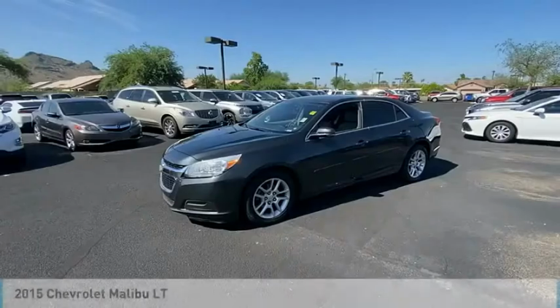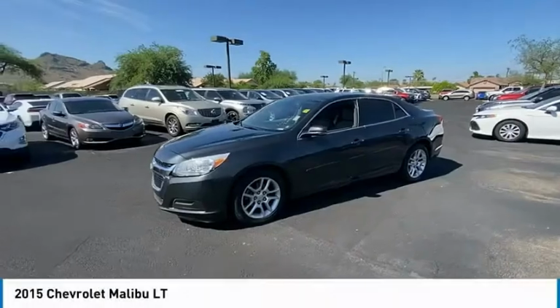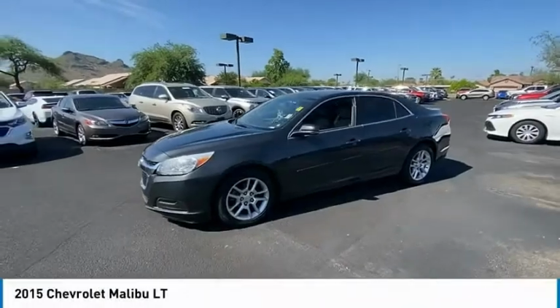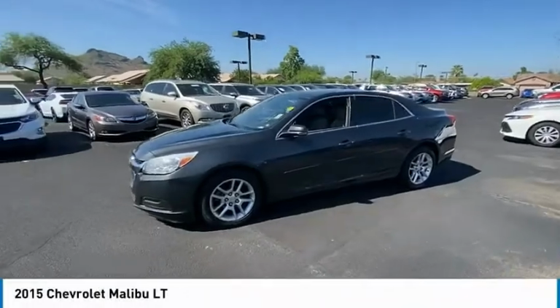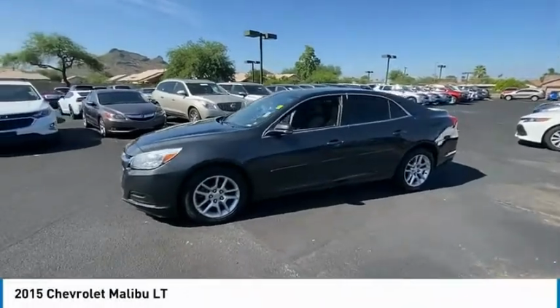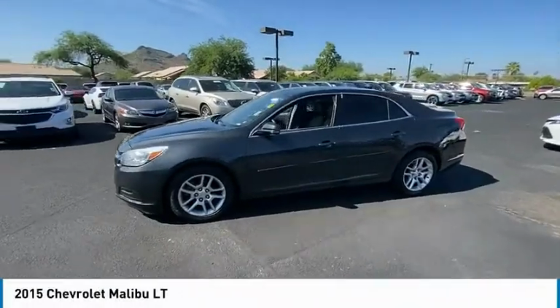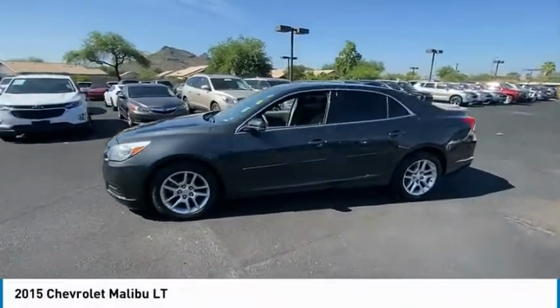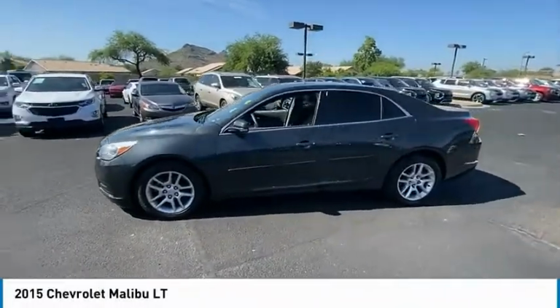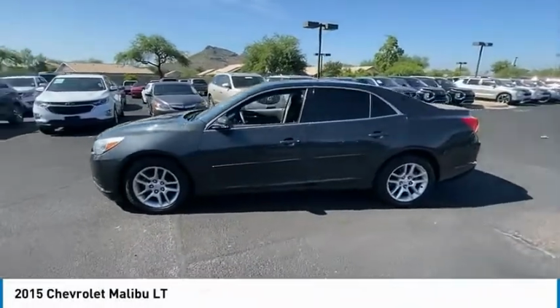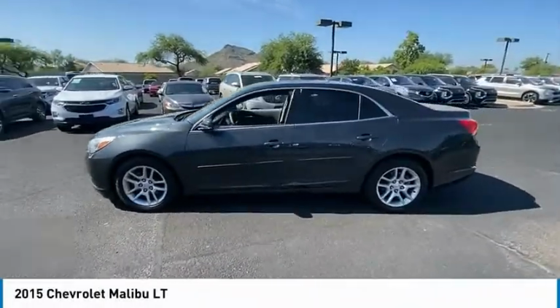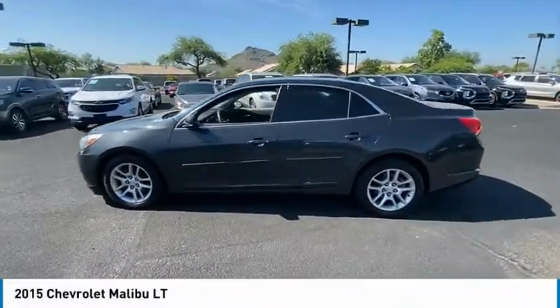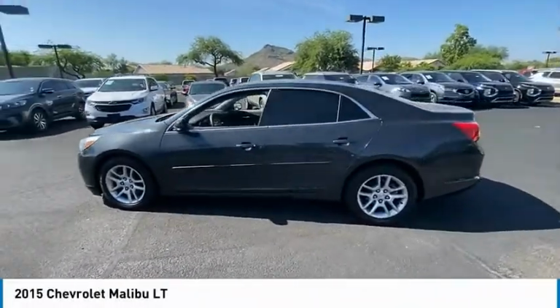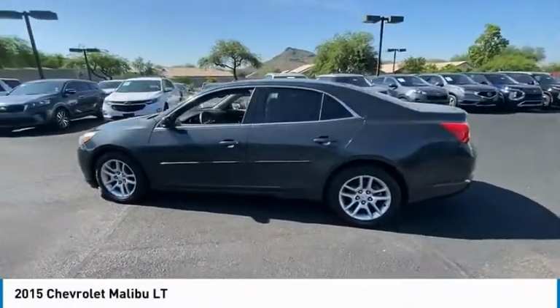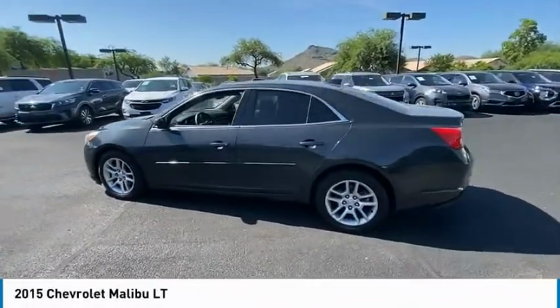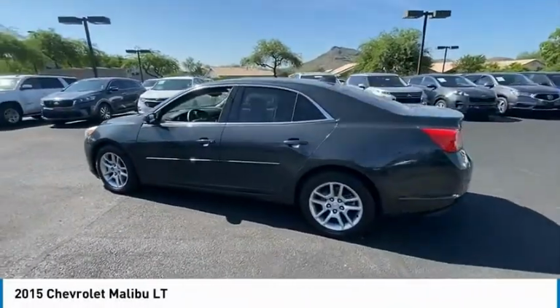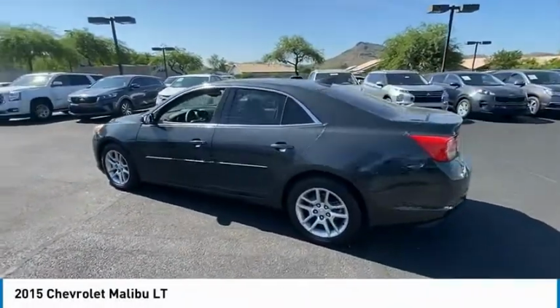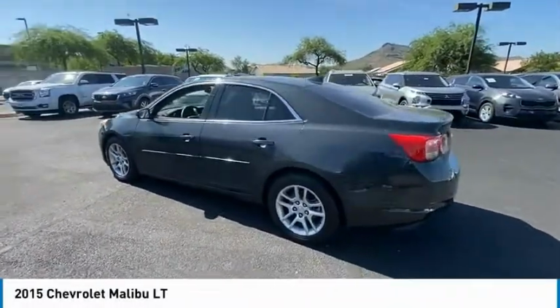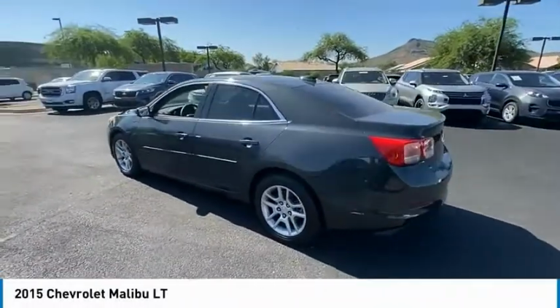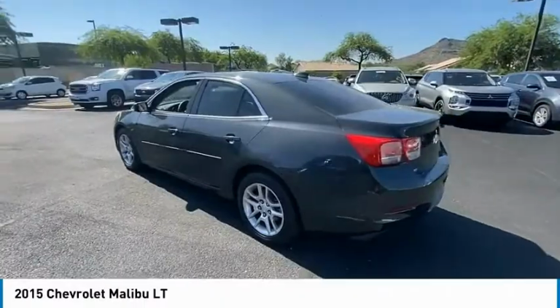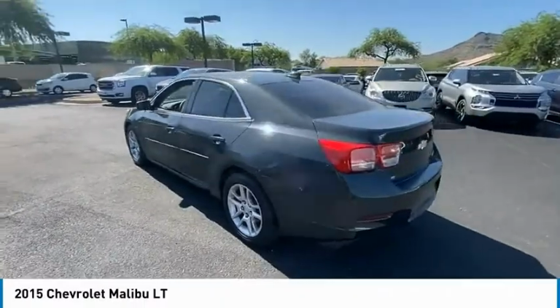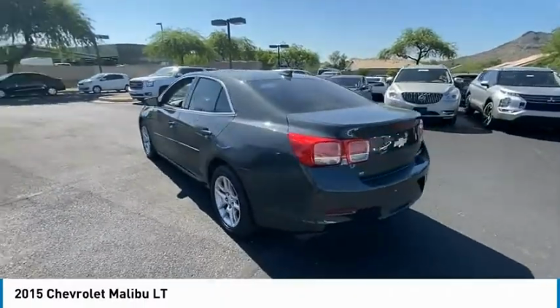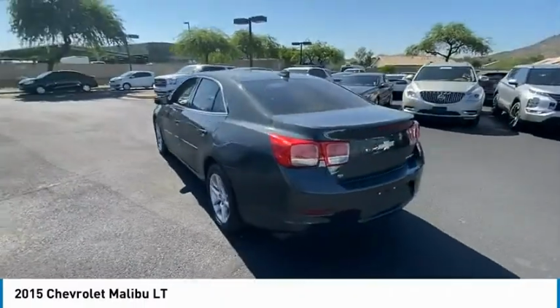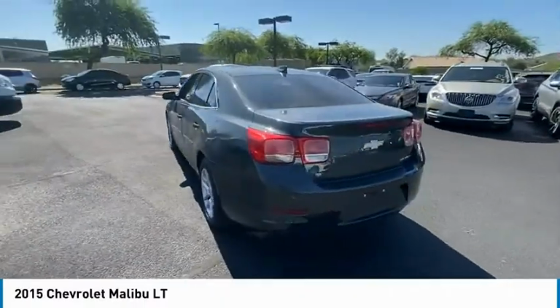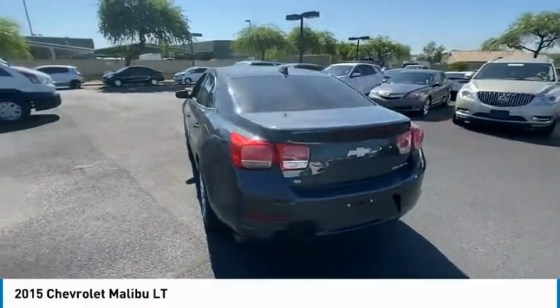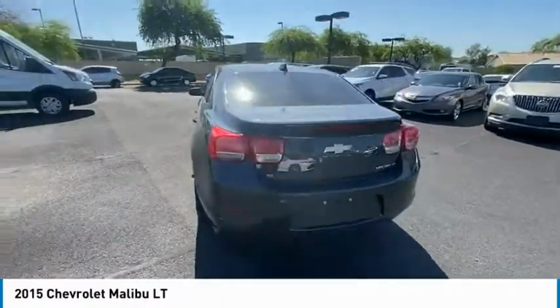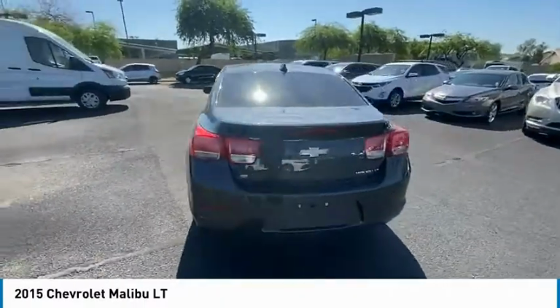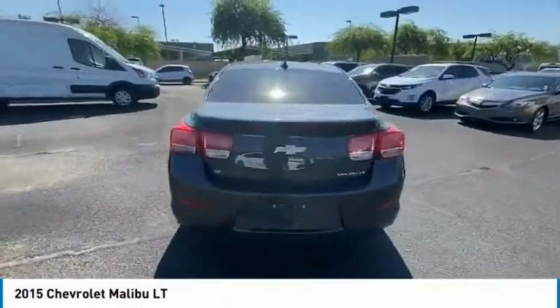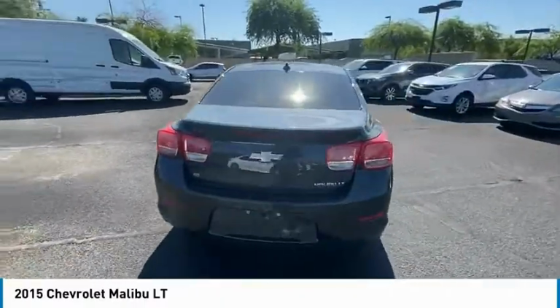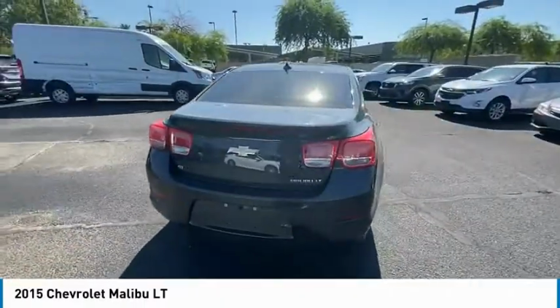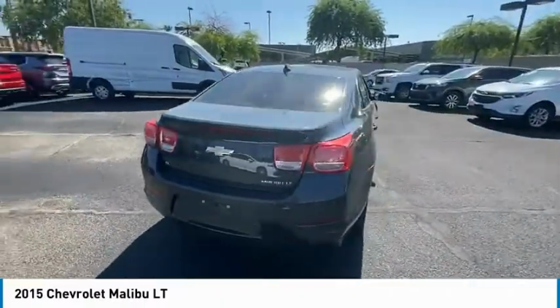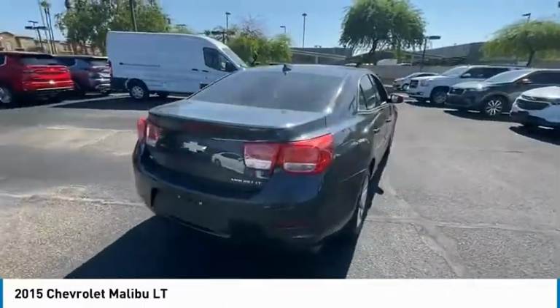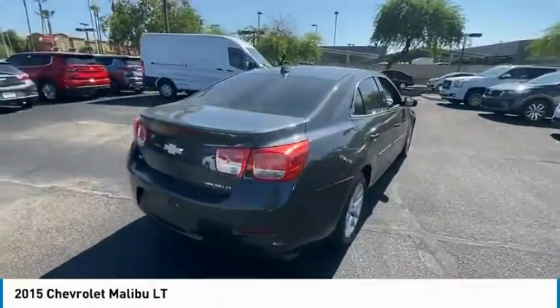Come test drive the 2015 Malibu. A combination of performance and fuel economy, the Malibu is a great commuting car.